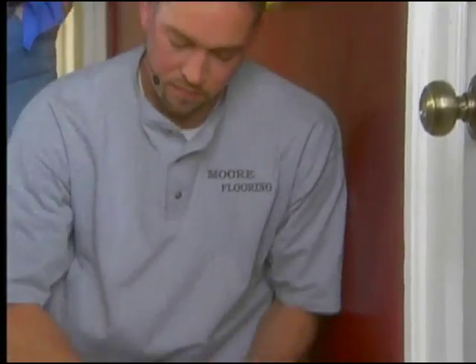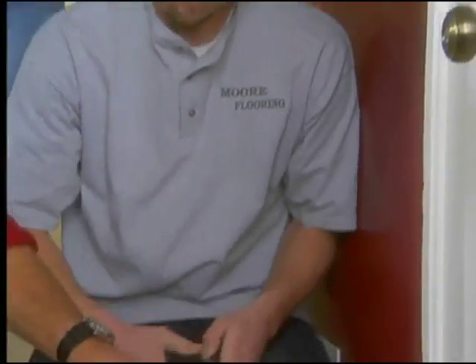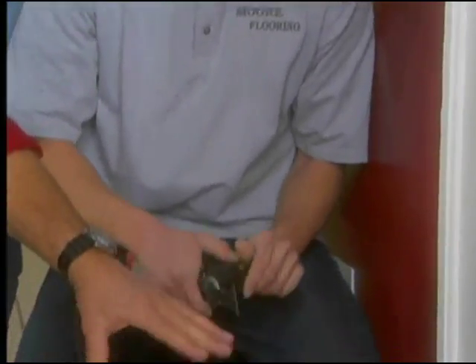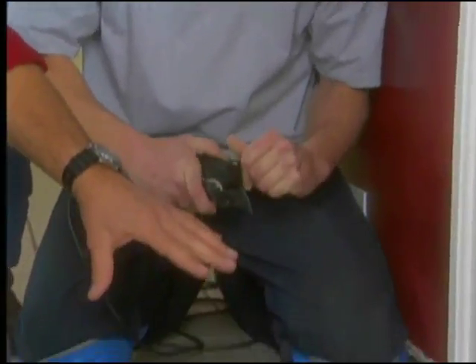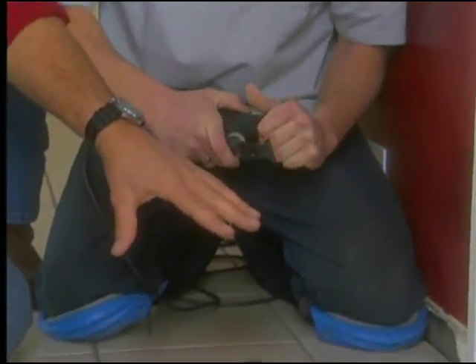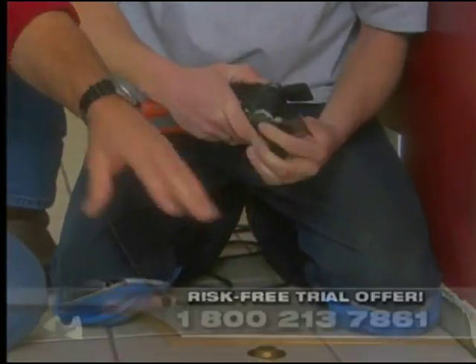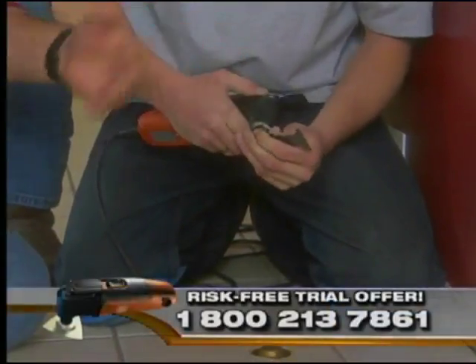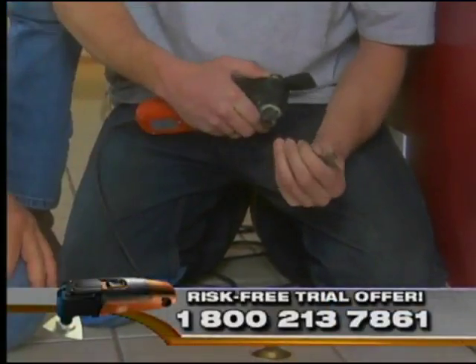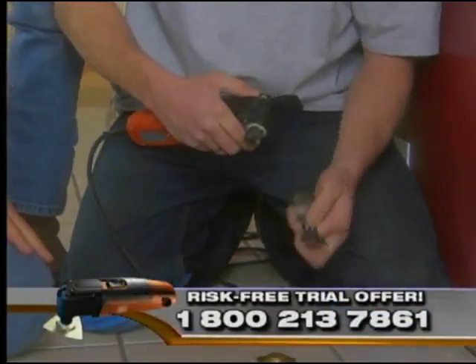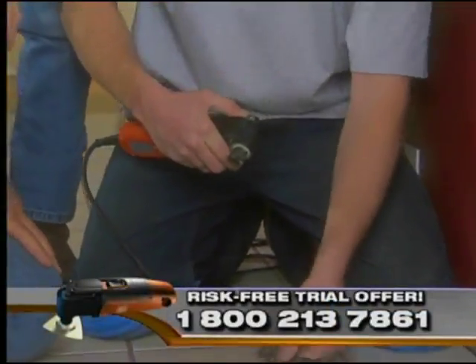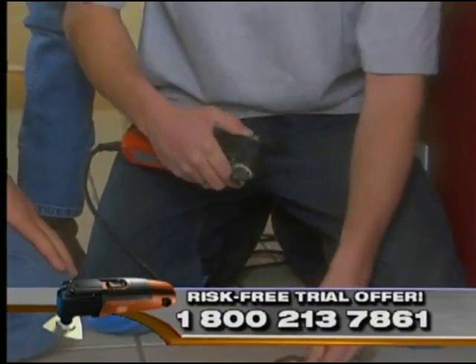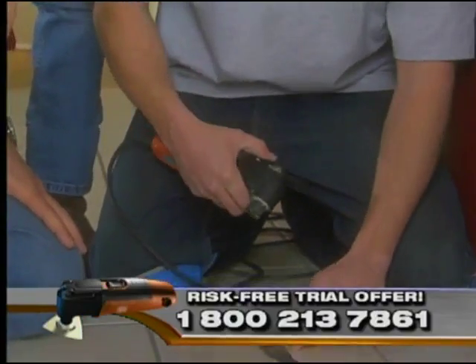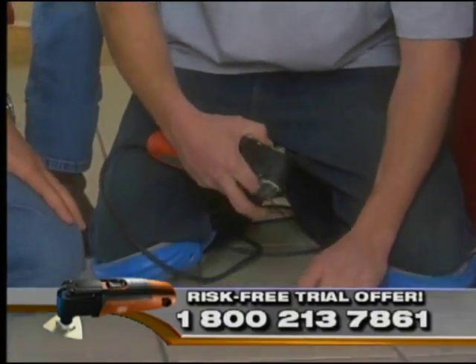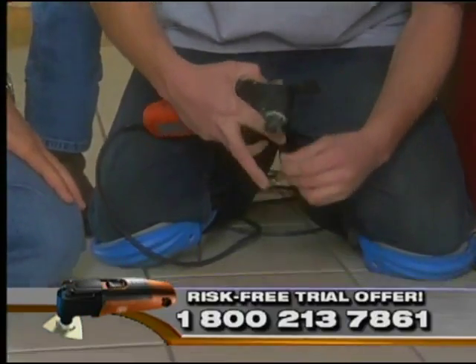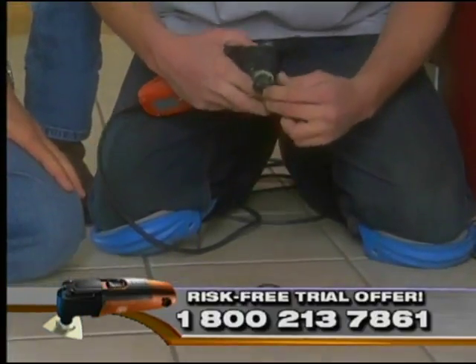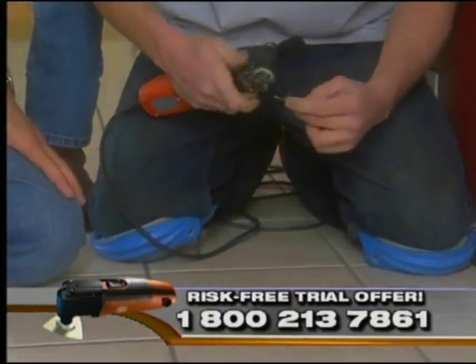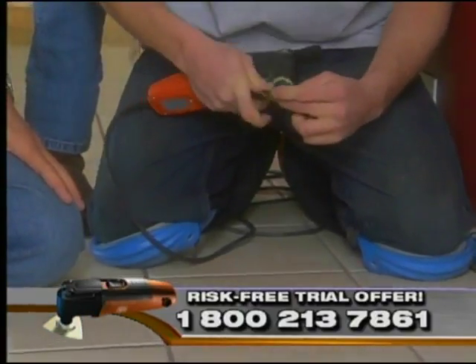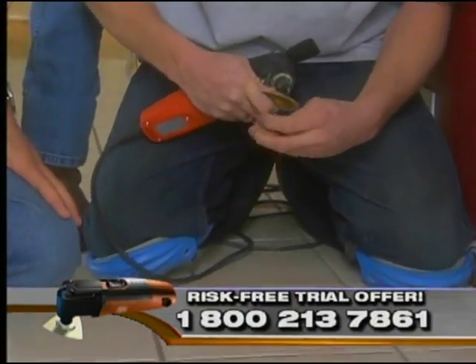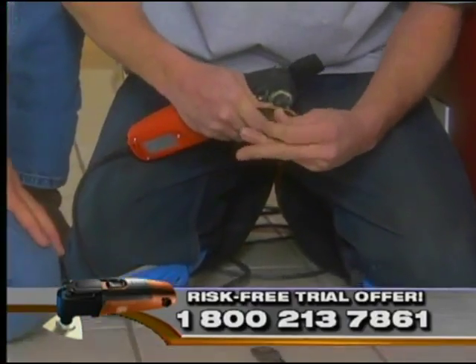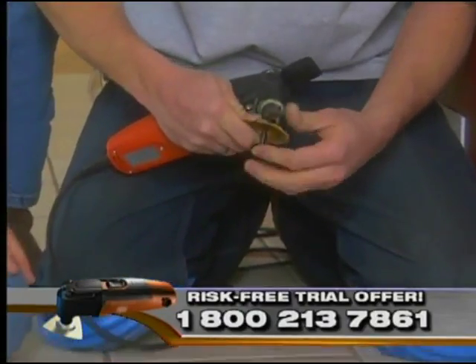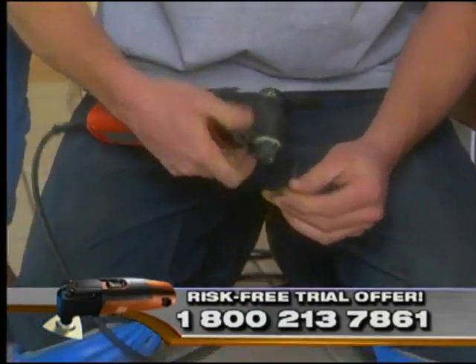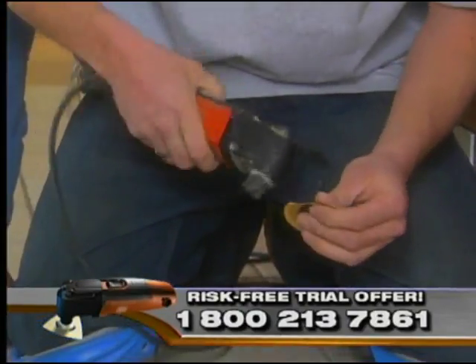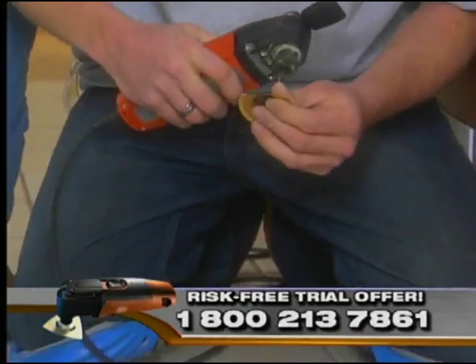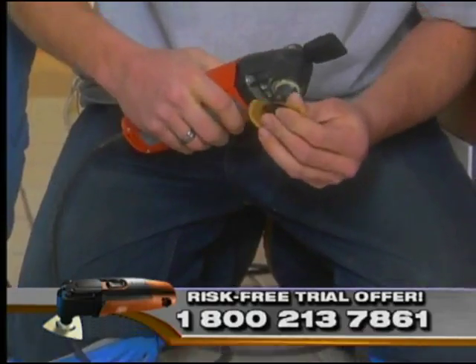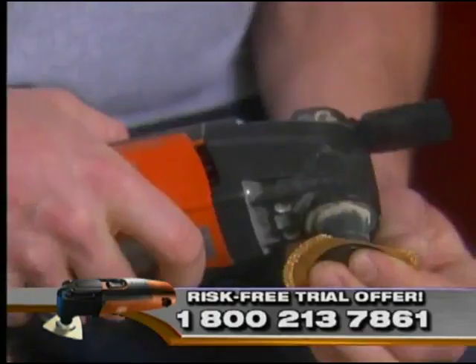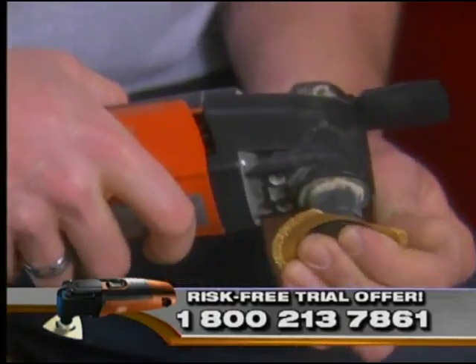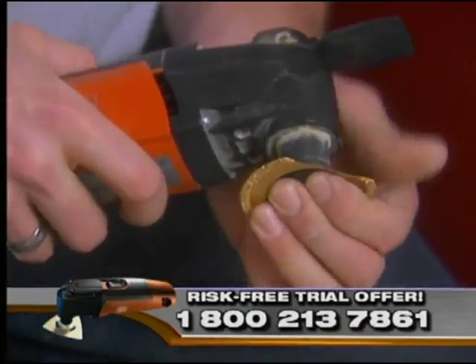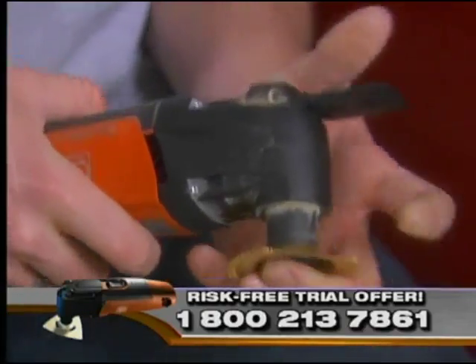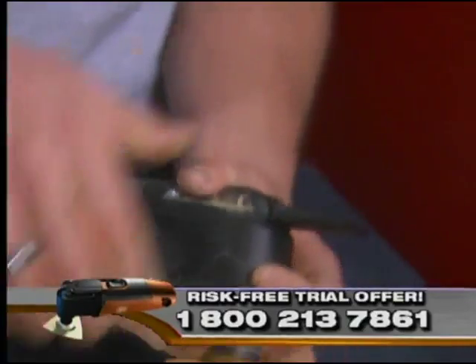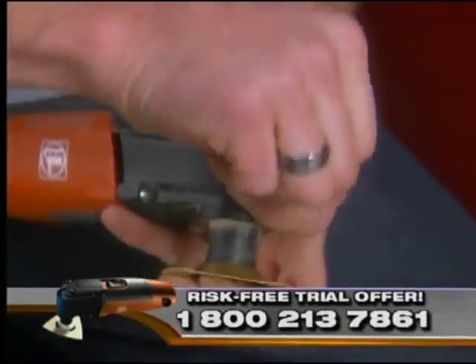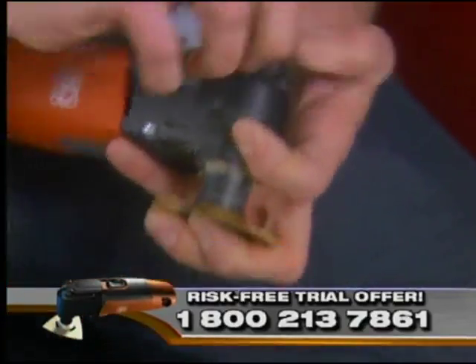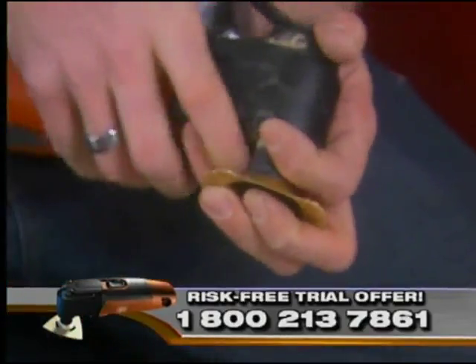So now that the jam is done, as far as the cutting goes, you're just going to simply change out the attachment. That is what I probably love best about the Multi Master — its patented quick change. Look at this: he took off the E-cut blade, and within a matter of seconds he's put on the grout blade, and he's got a whole new tool.